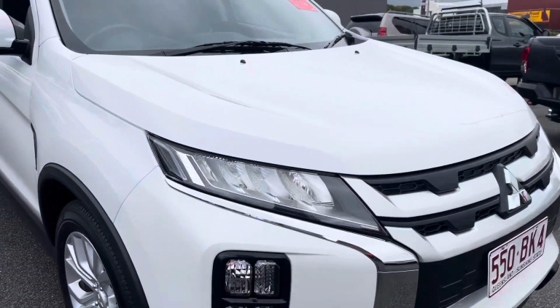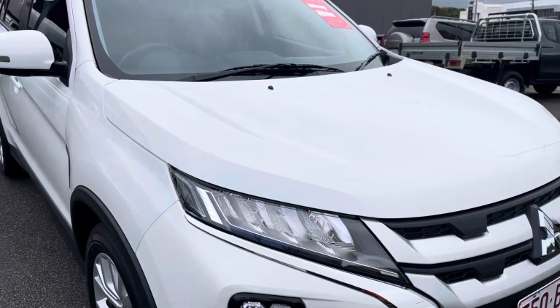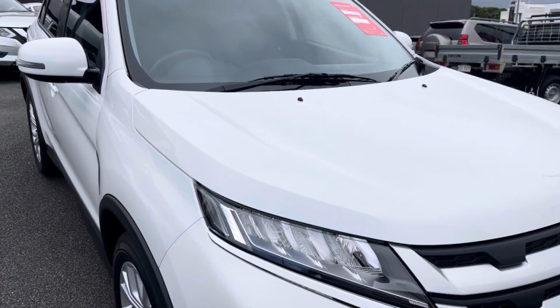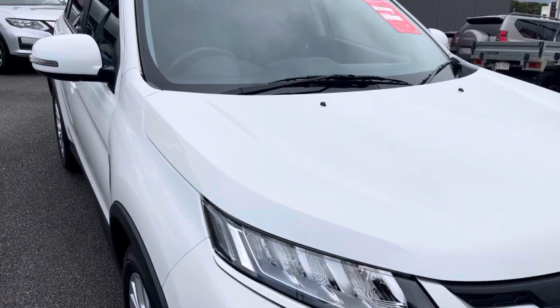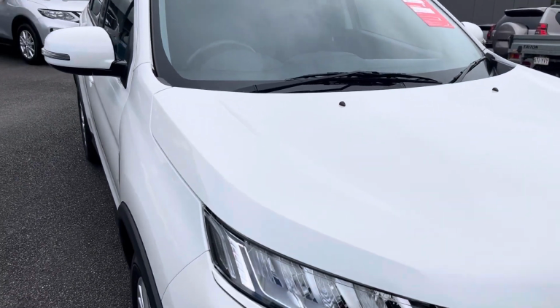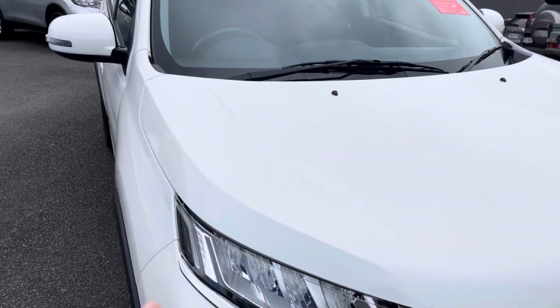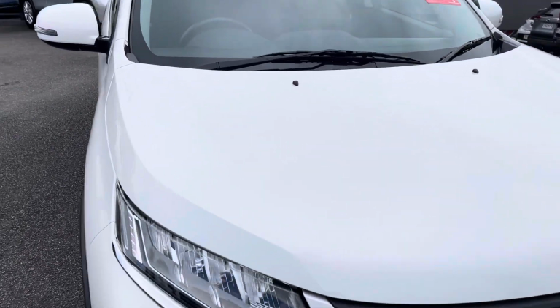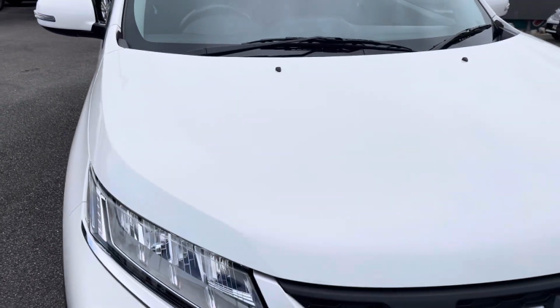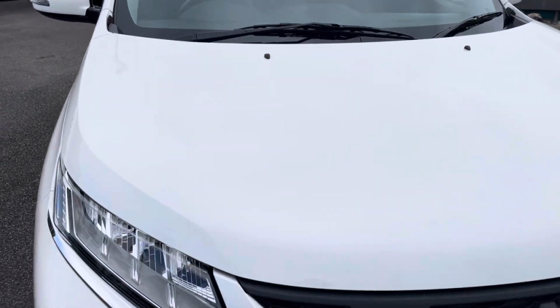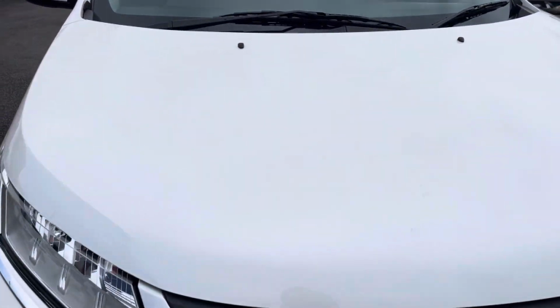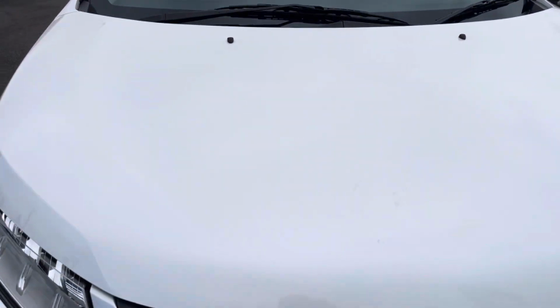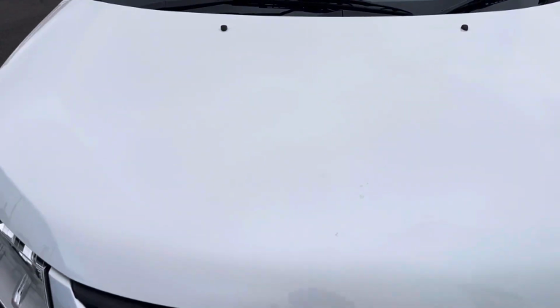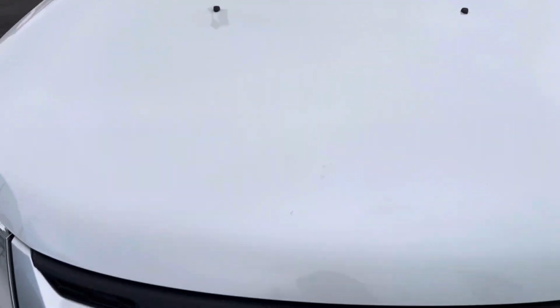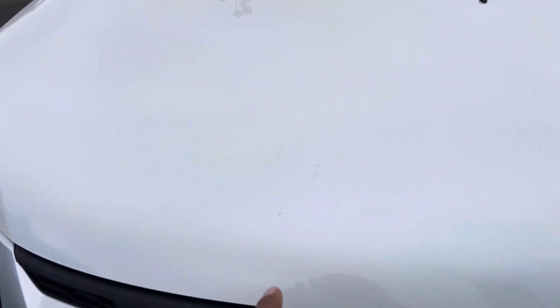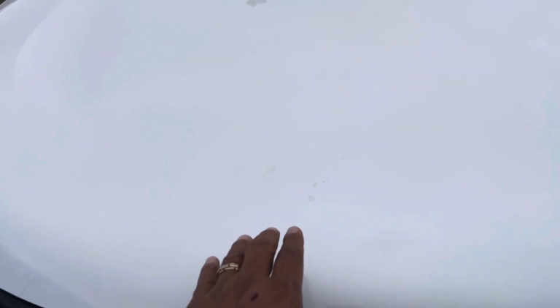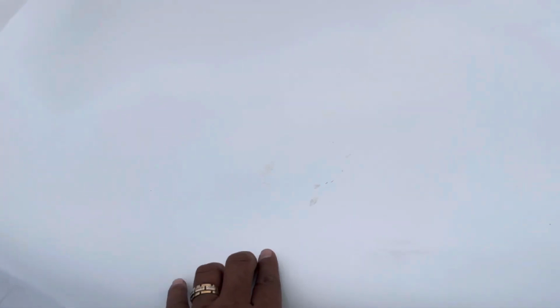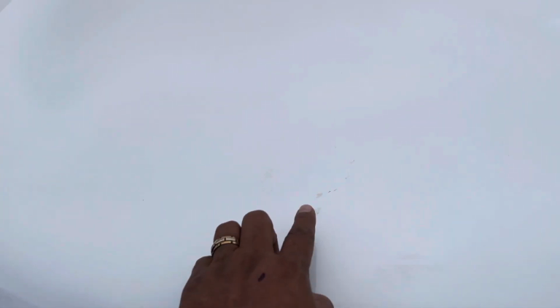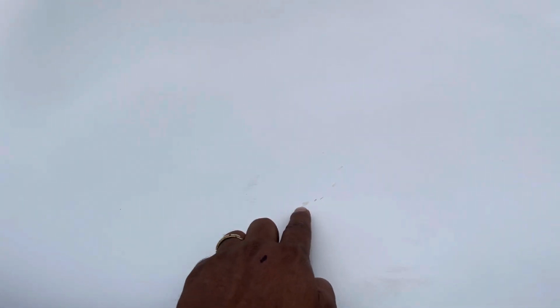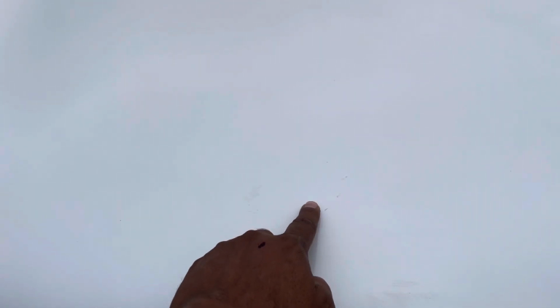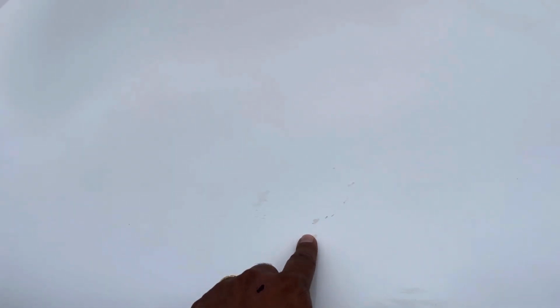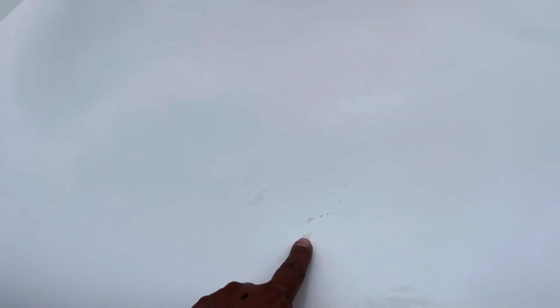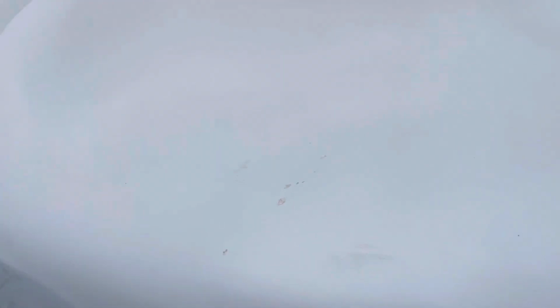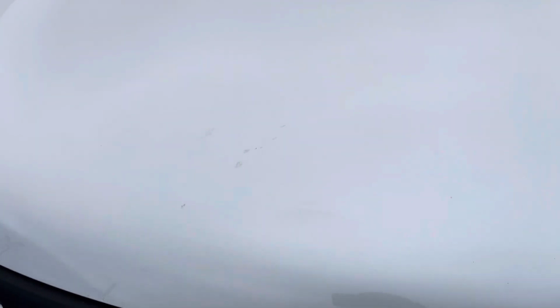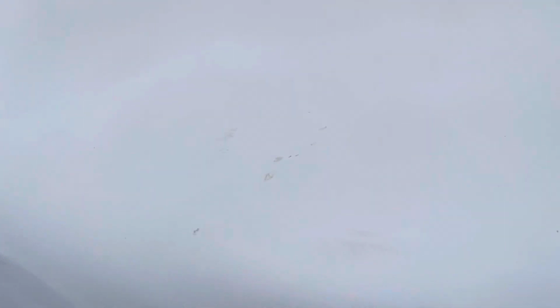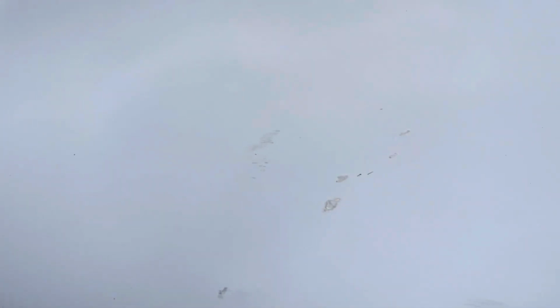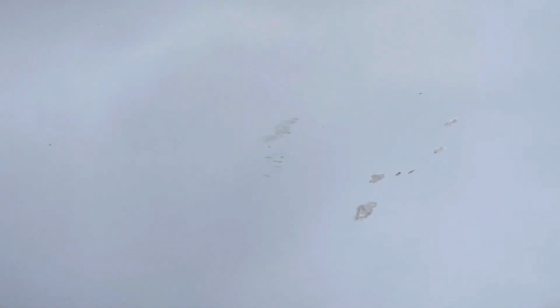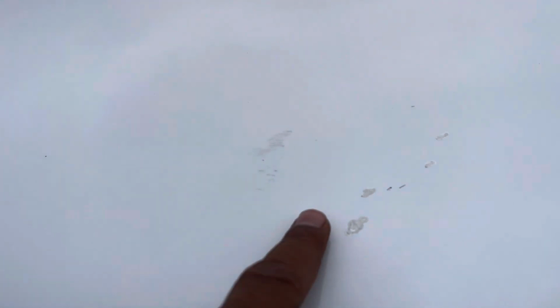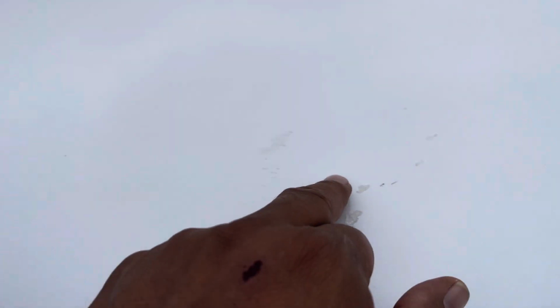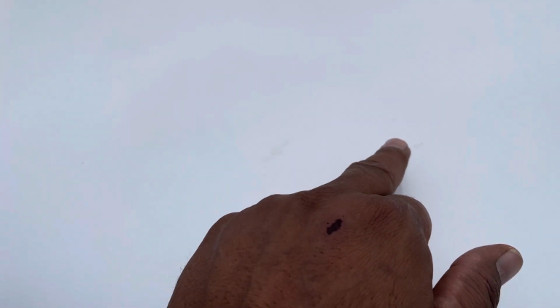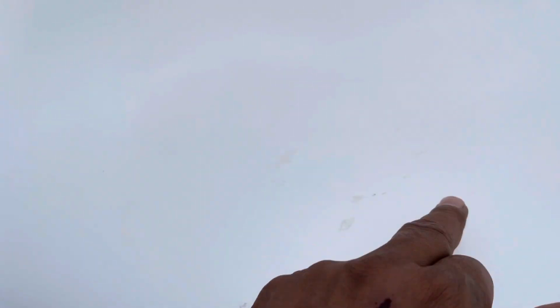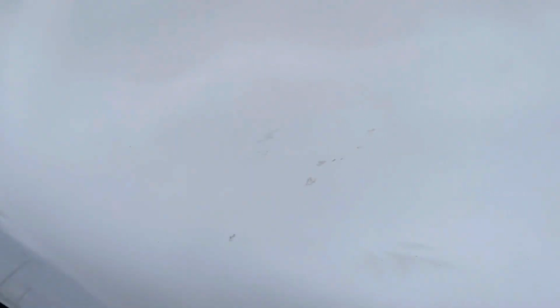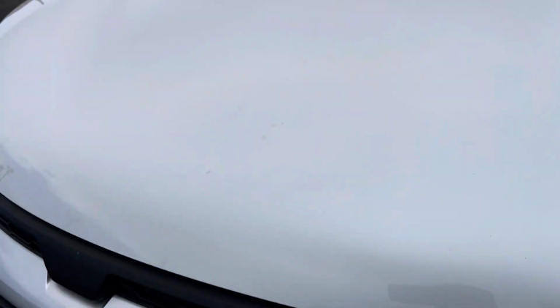I'm just going to go up onto the bonnet. As you can see, I'm going across the top of the bonnet here. There are a couple of little stone chips on the front bonnet — I'll get a bit close for you and point them out. There are one, two, three, four chips on the top of it.